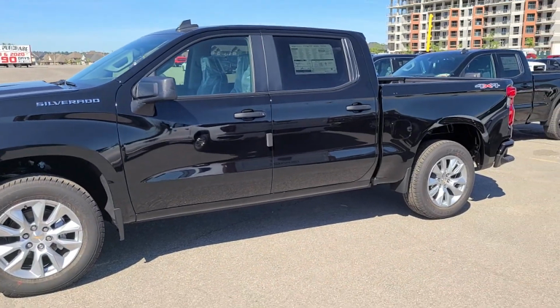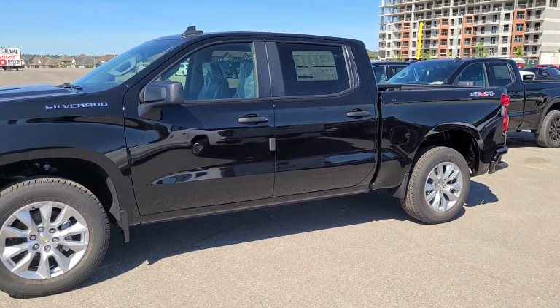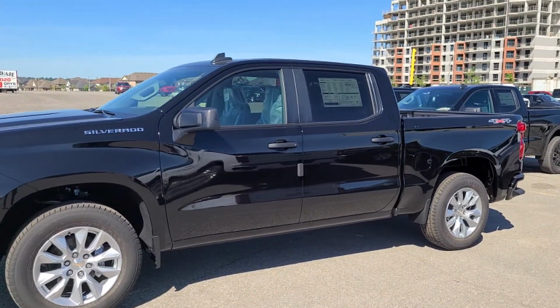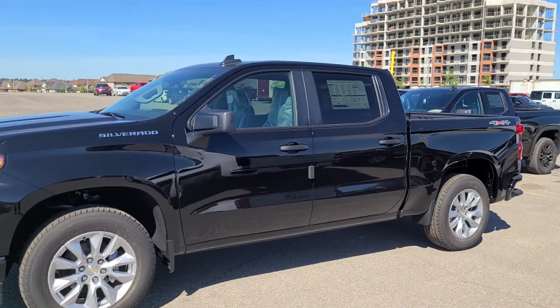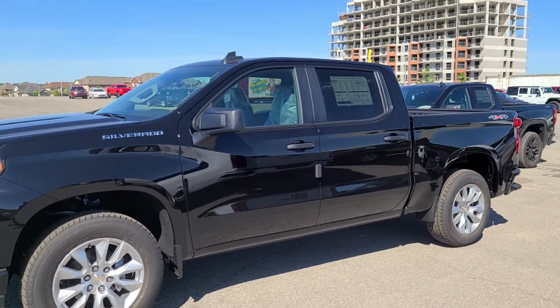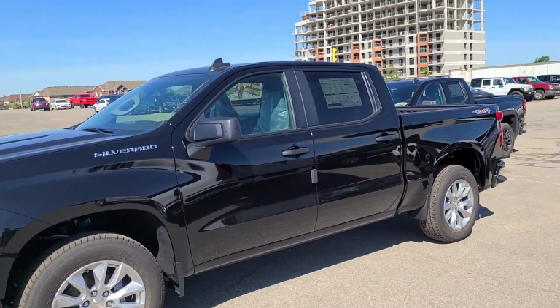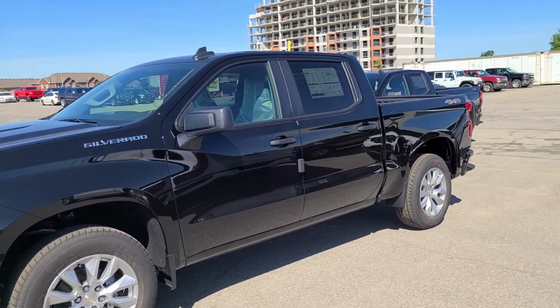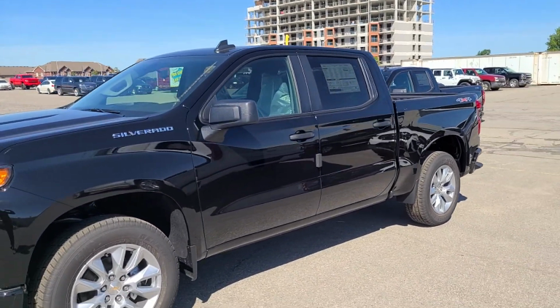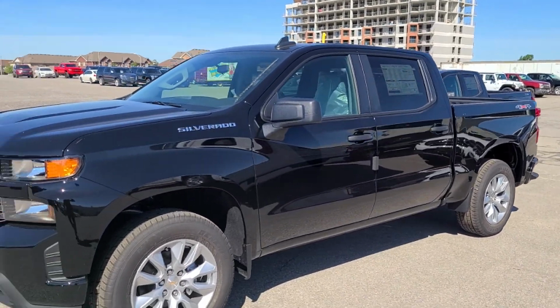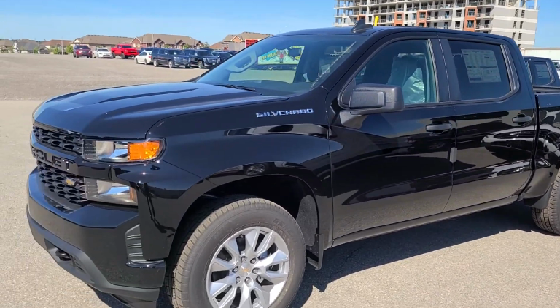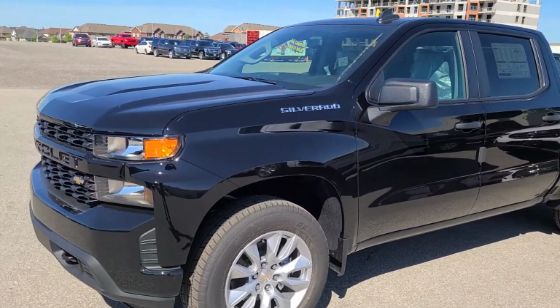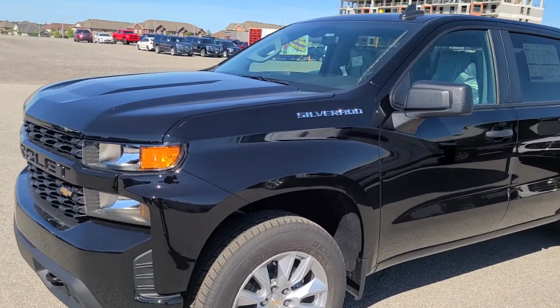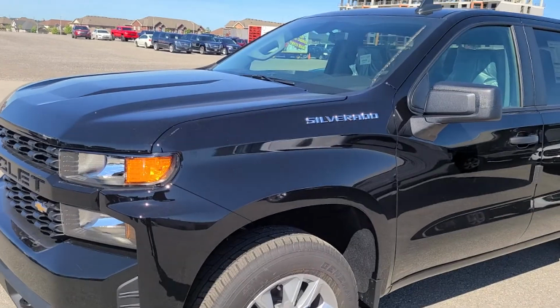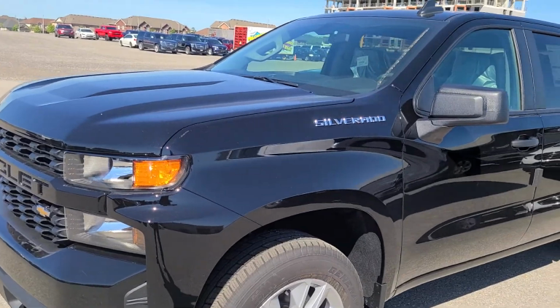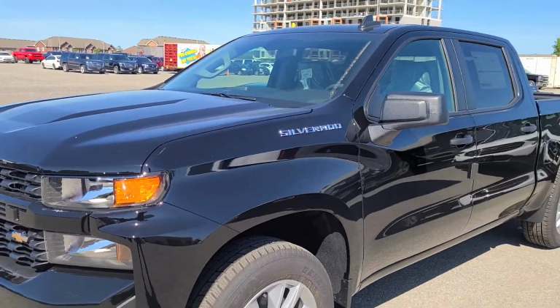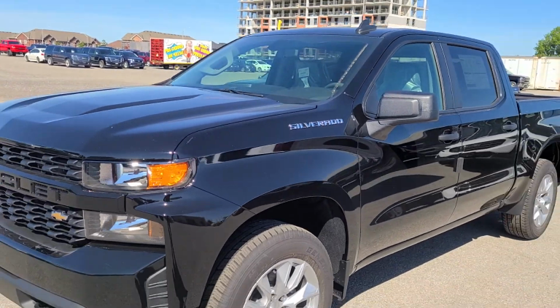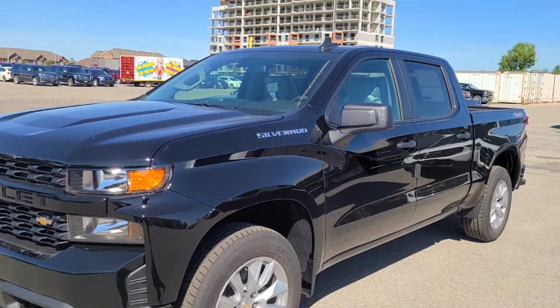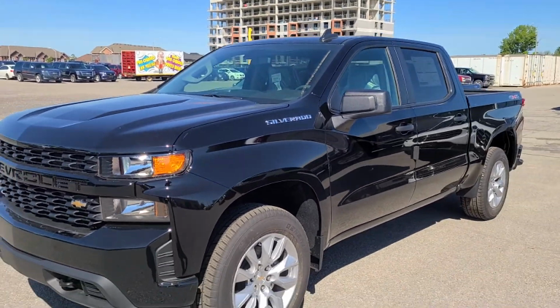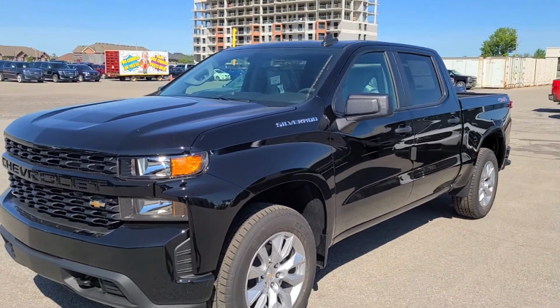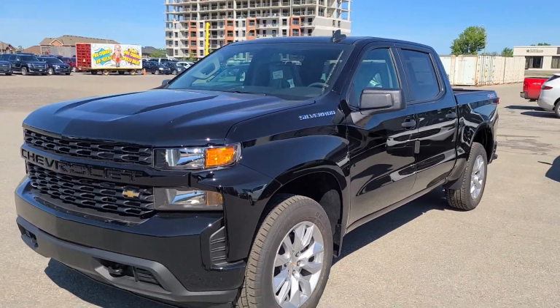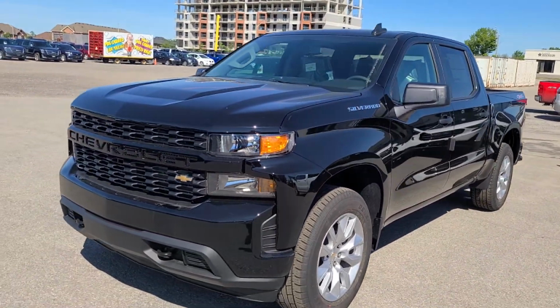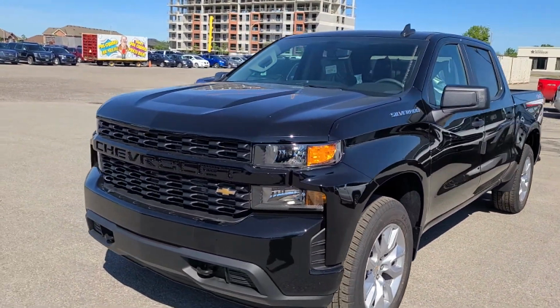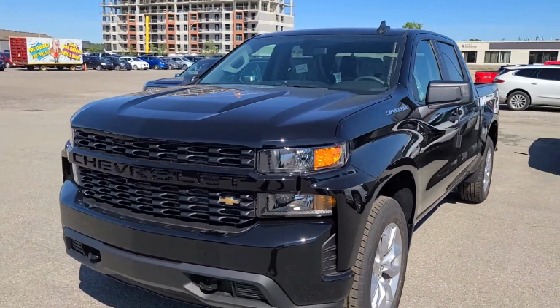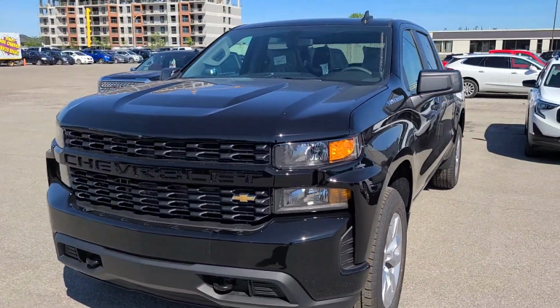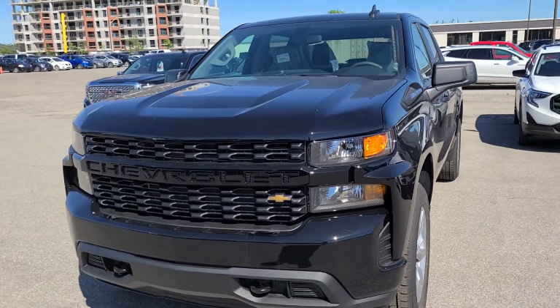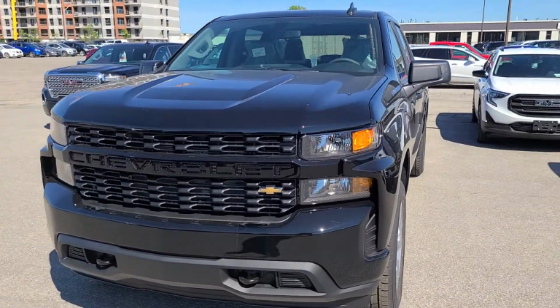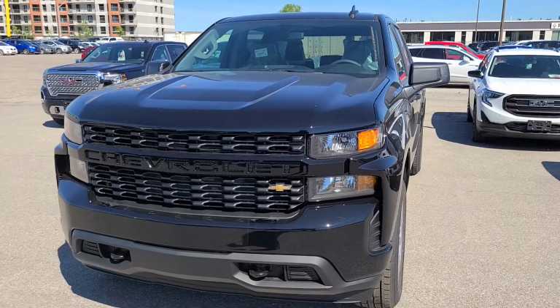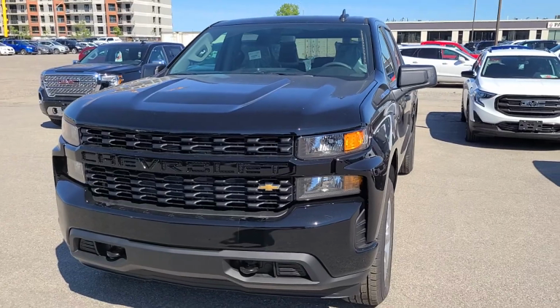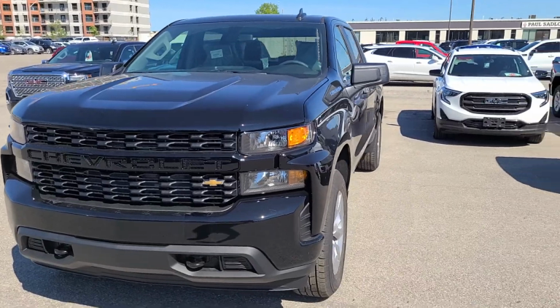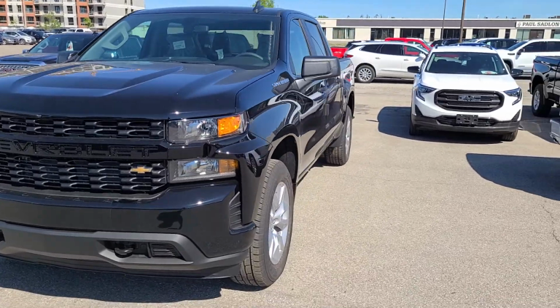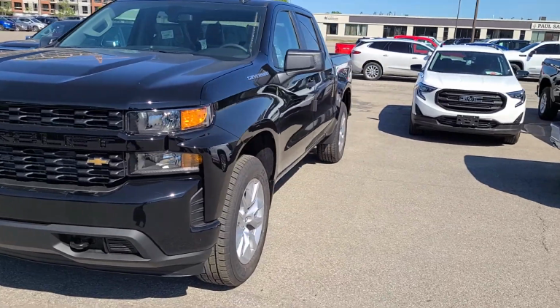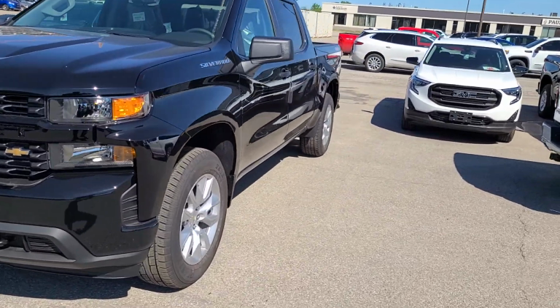One thing: it has a dark essentials package, so those Silverado badges are all switched out to black as part of the PDI. There it is — your new 2021 Chevy Silverado.